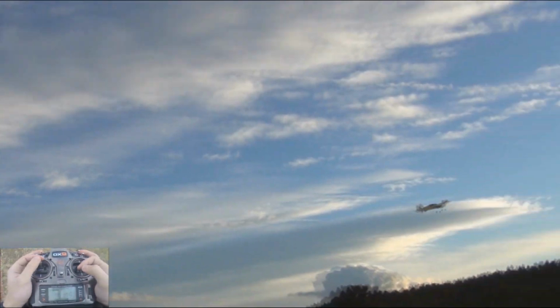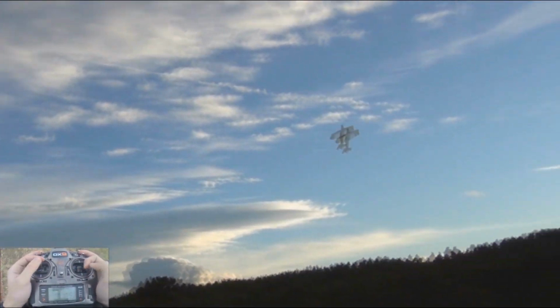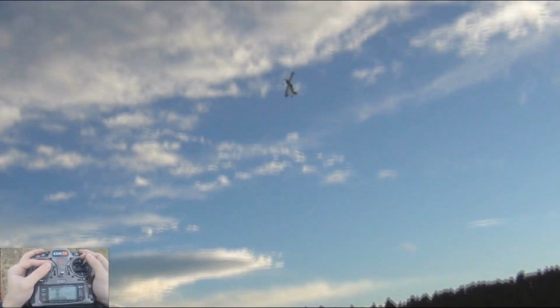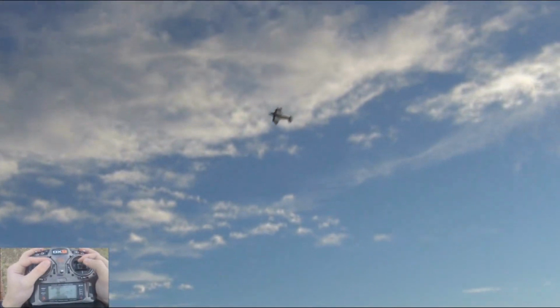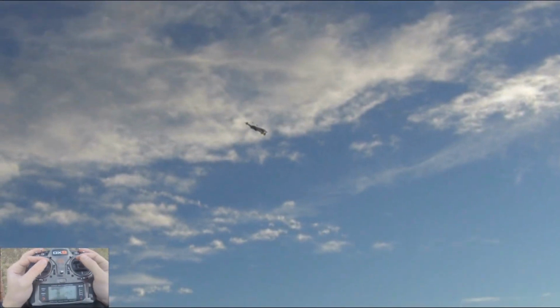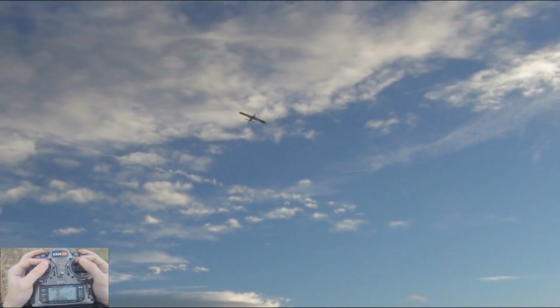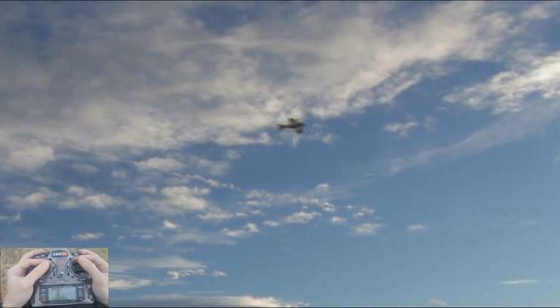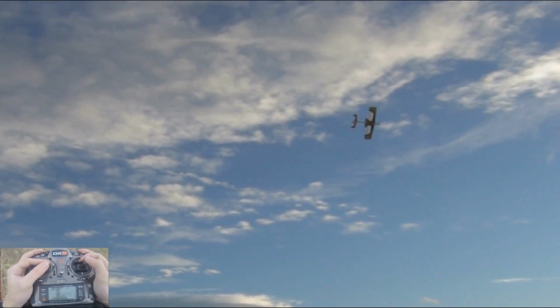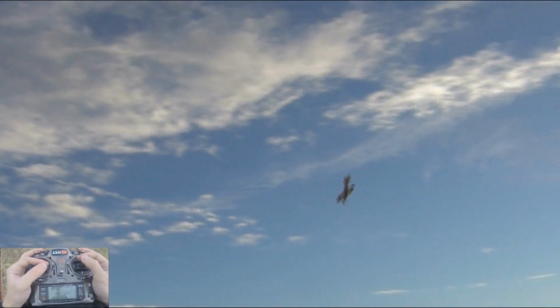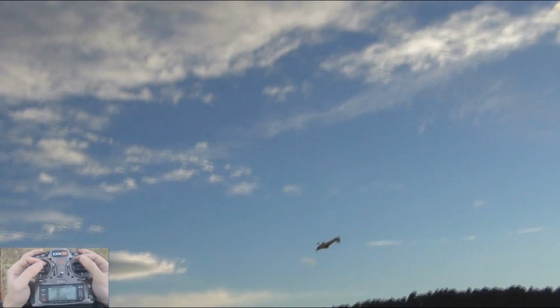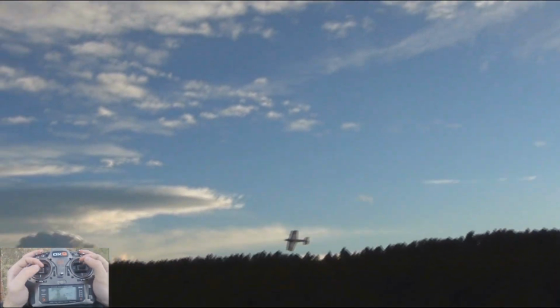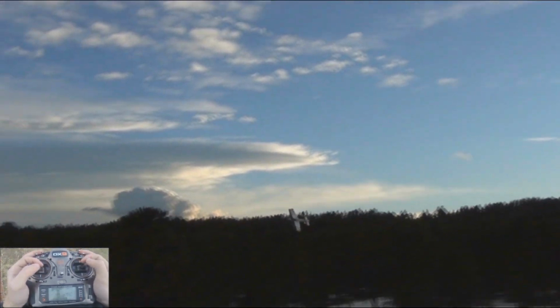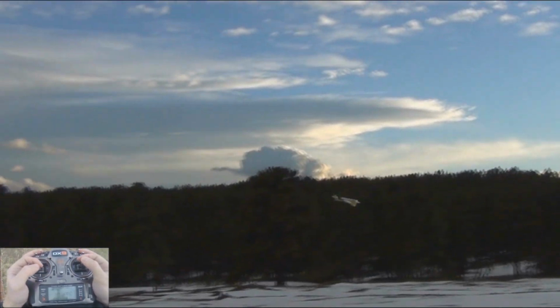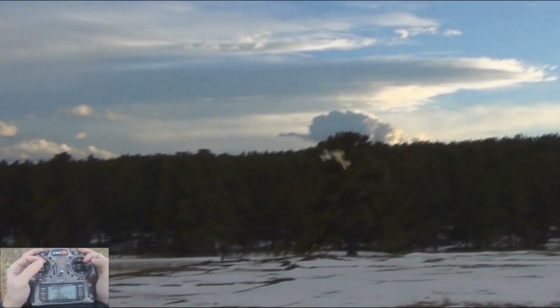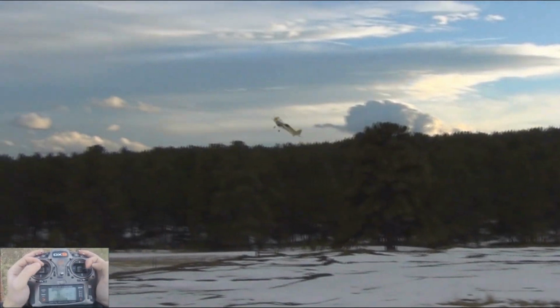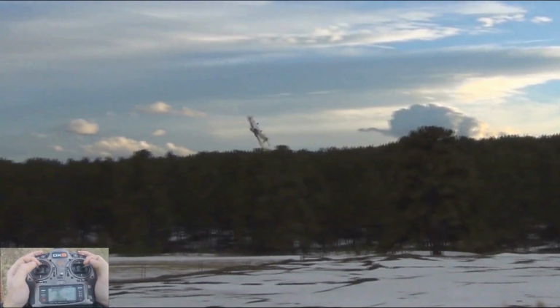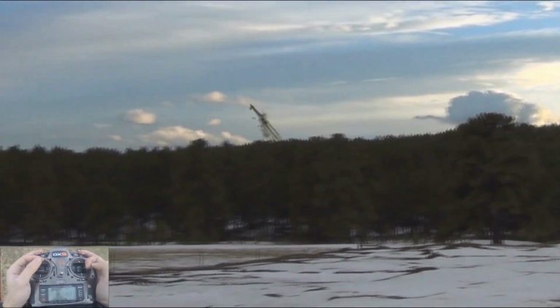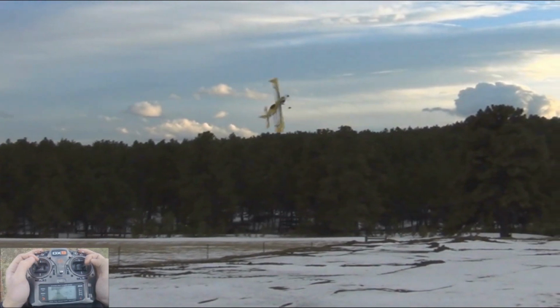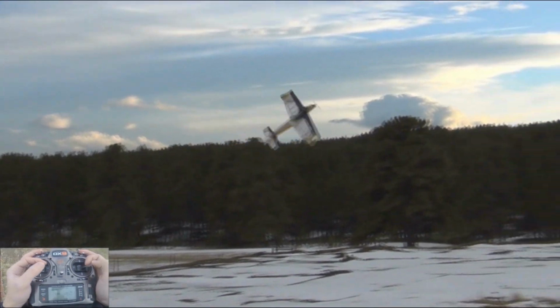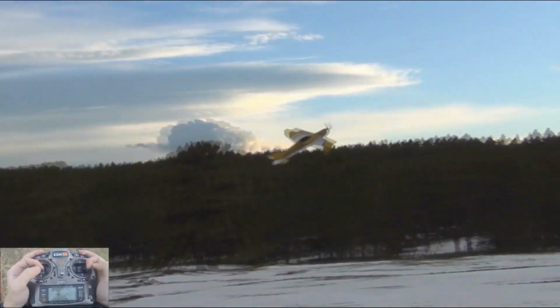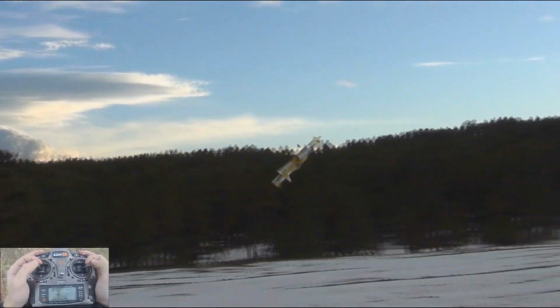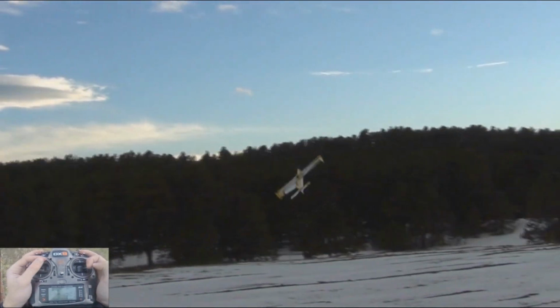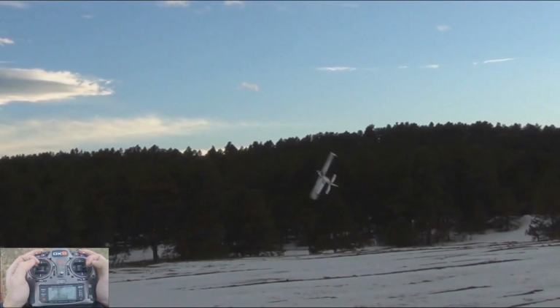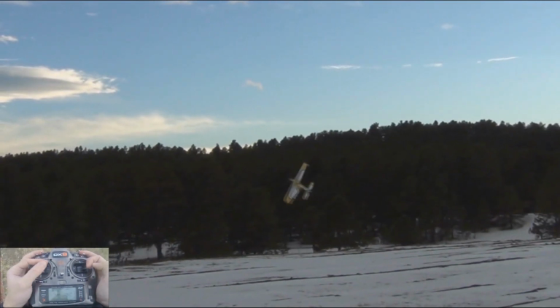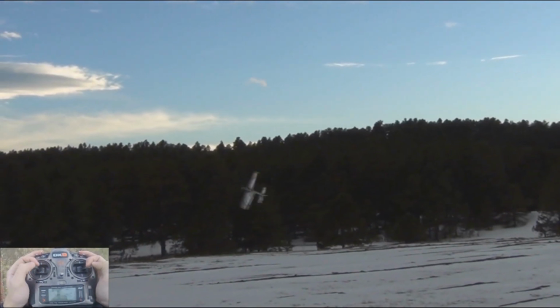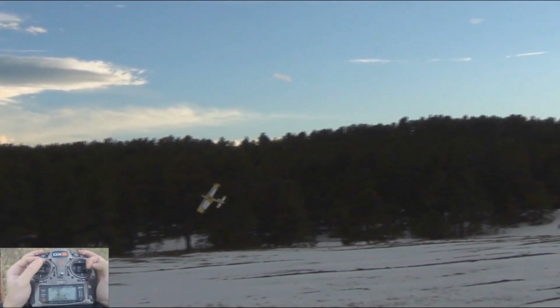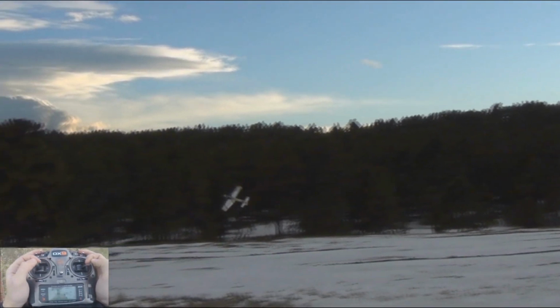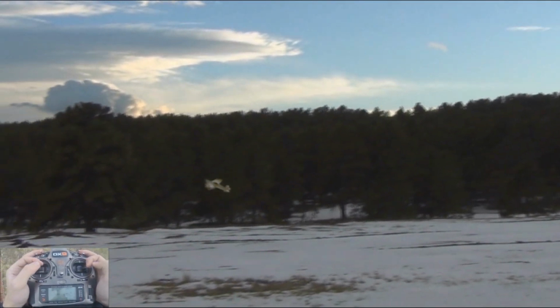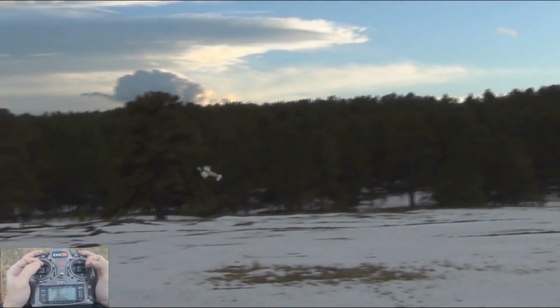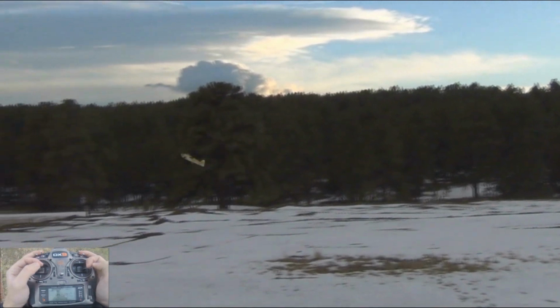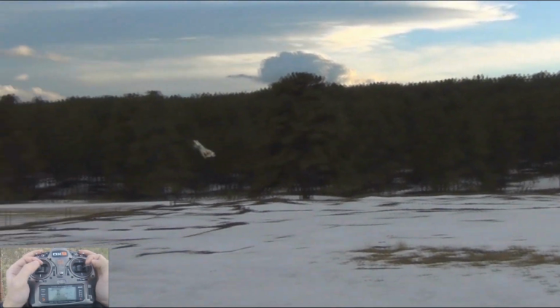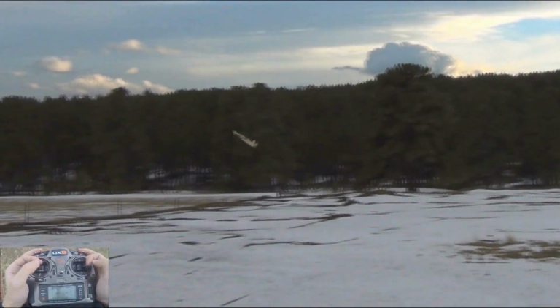Everything else it could do very, very well. Rolls are very fun. Hovering is very easy. Knife edge is incredibly stable — the most stable knife edge airplane I have ever flown over some of the 3D foamies. So knife edge gets a big thumbs up and so does hovering.